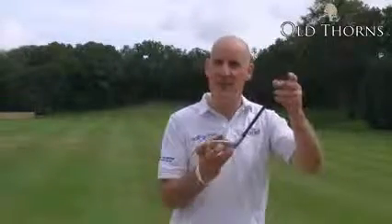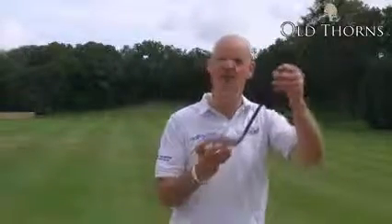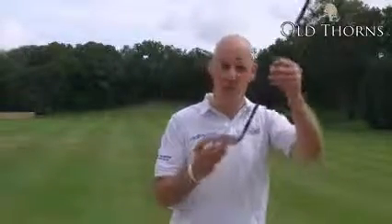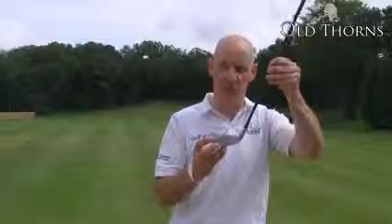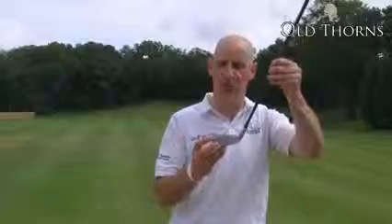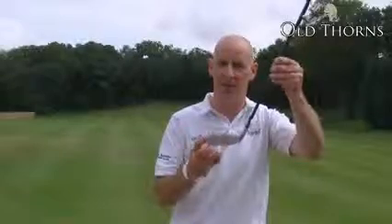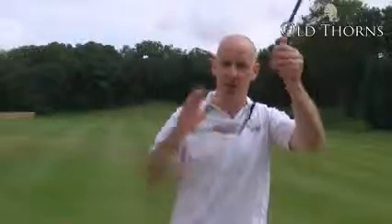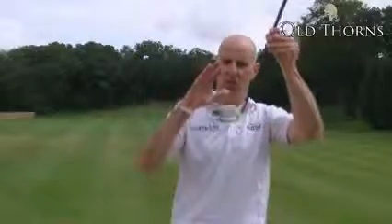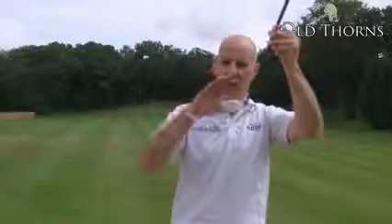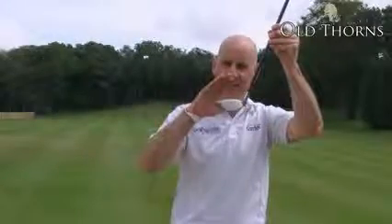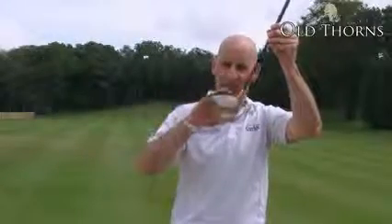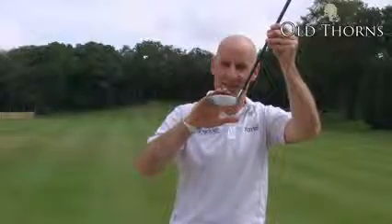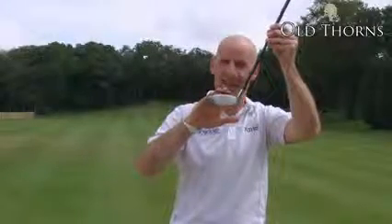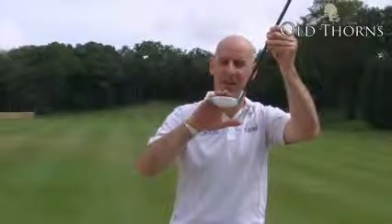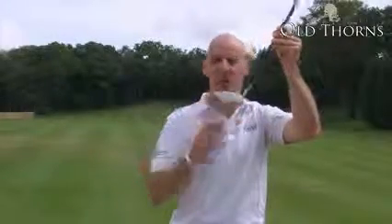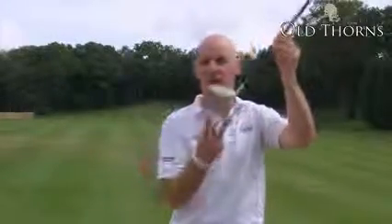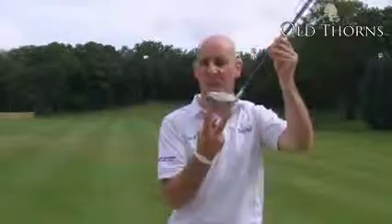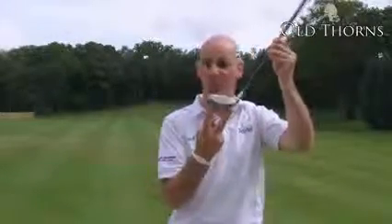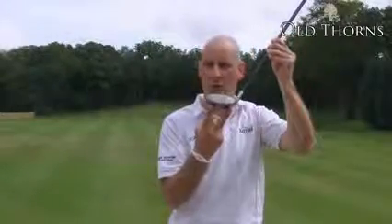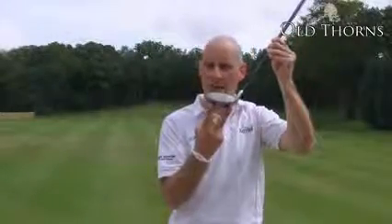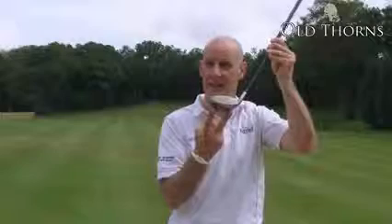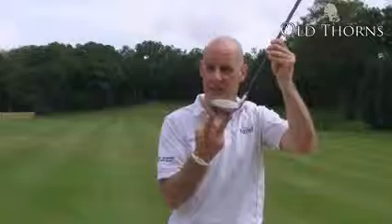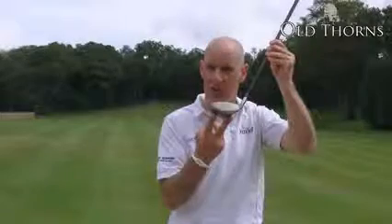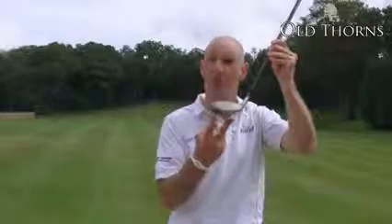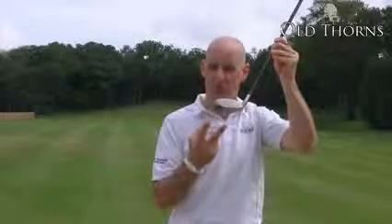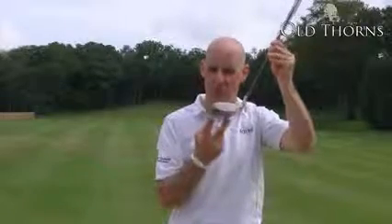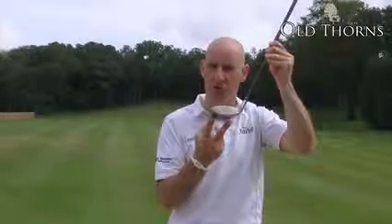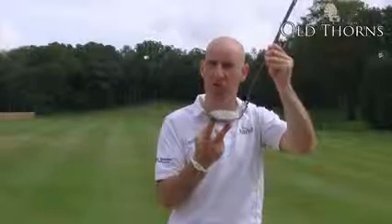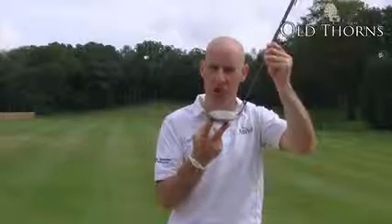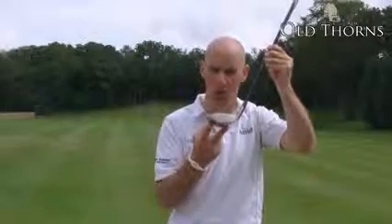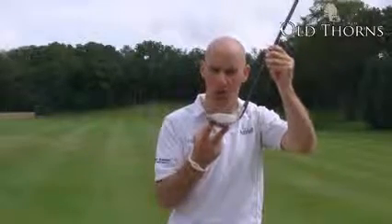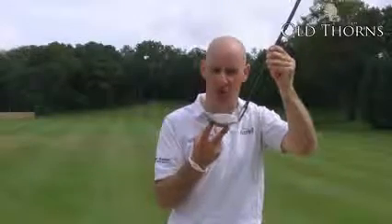FT stands for Fusion Technology. You combine a stainless steel head with injection molded weights at the bottom of the club that draw the center of gravity low and deep in the club.